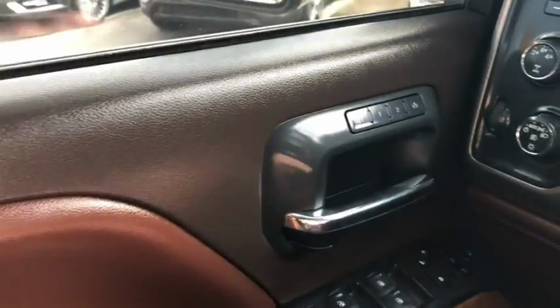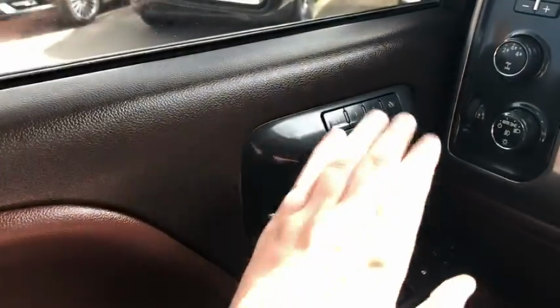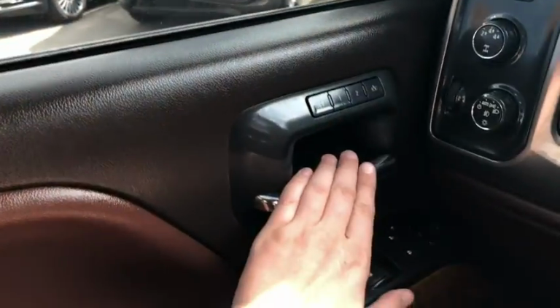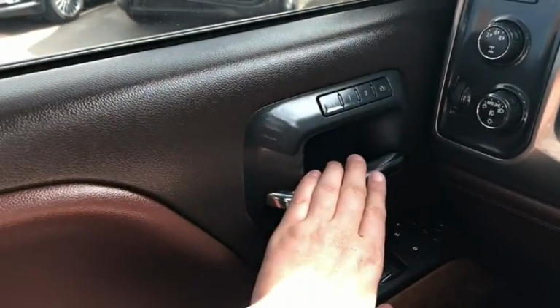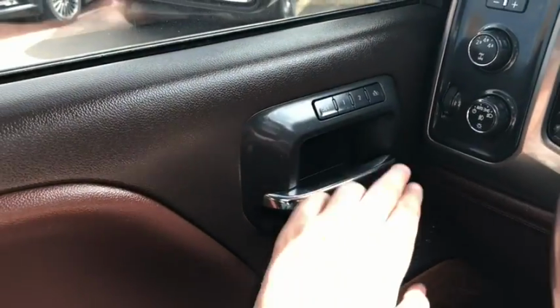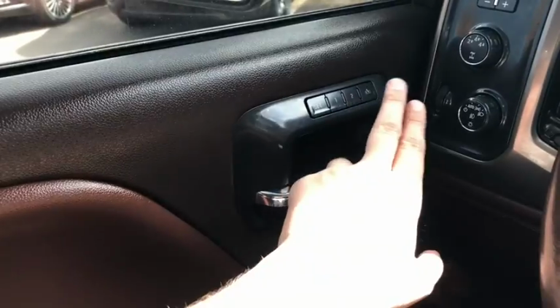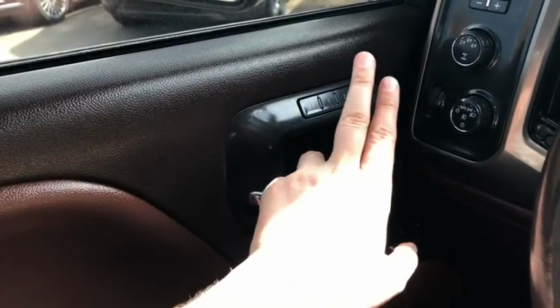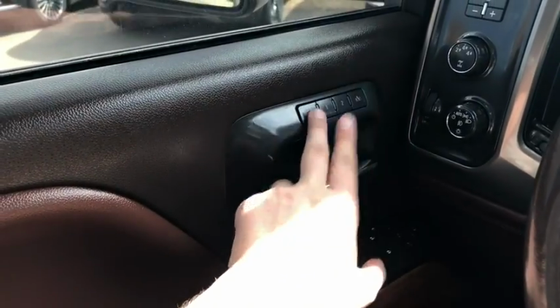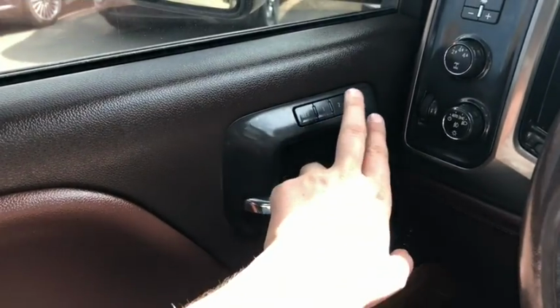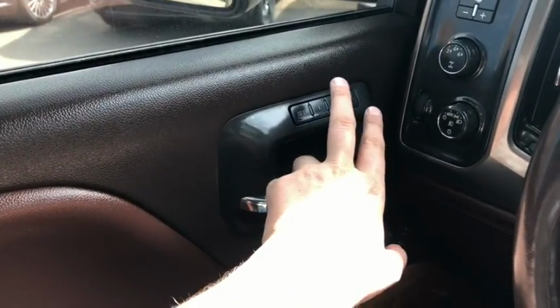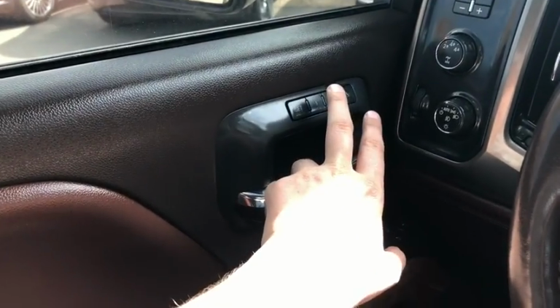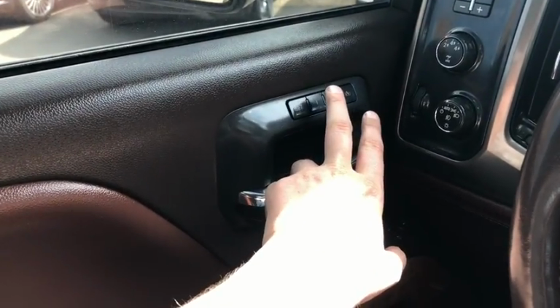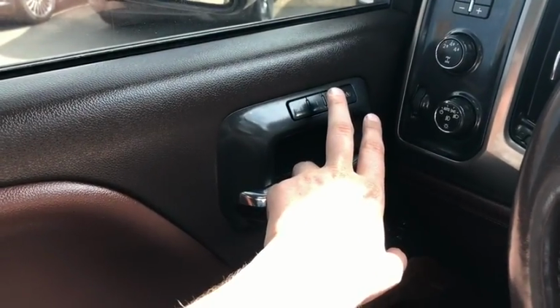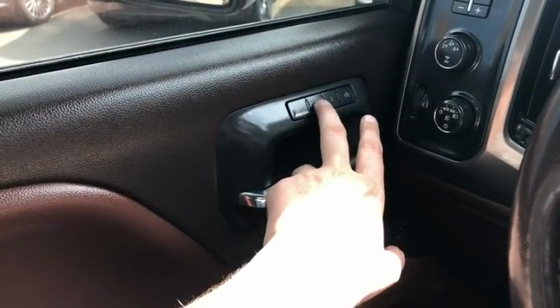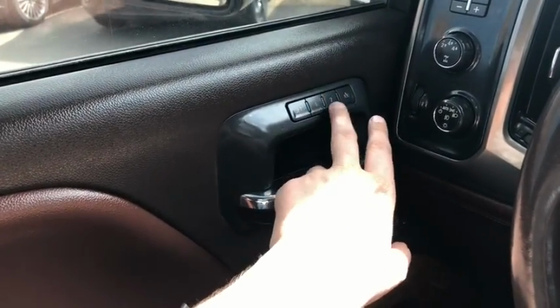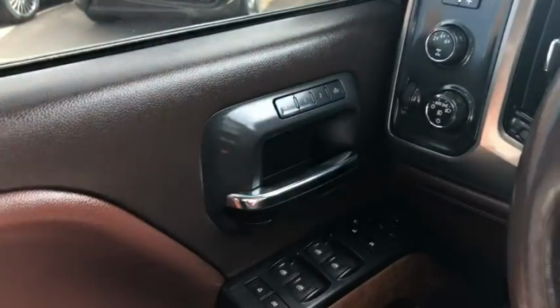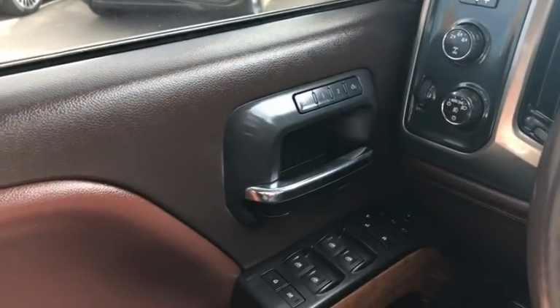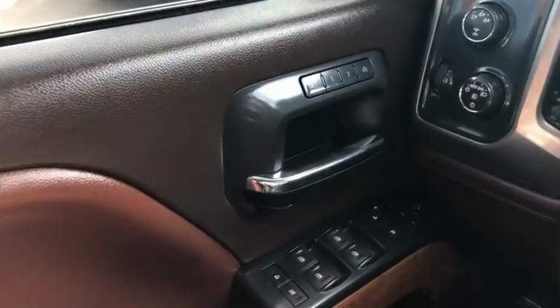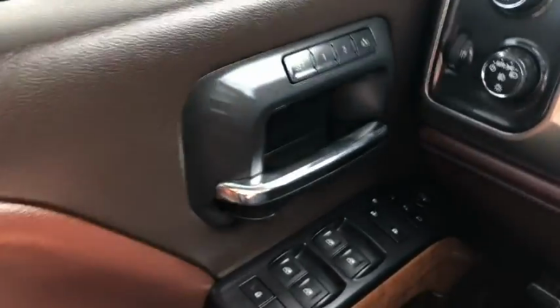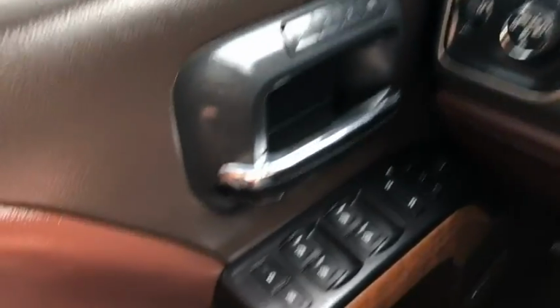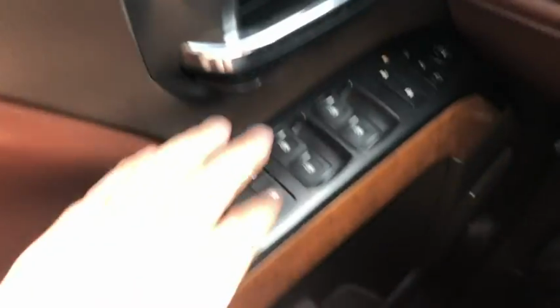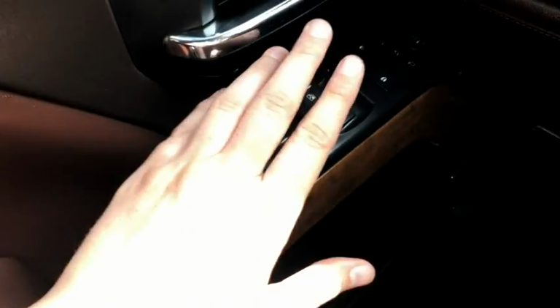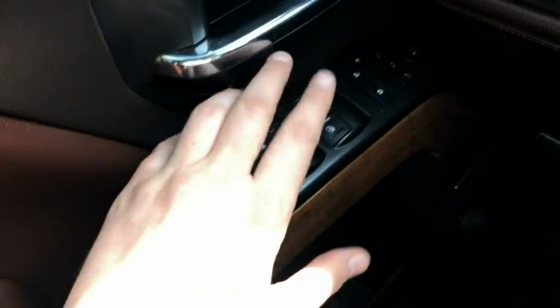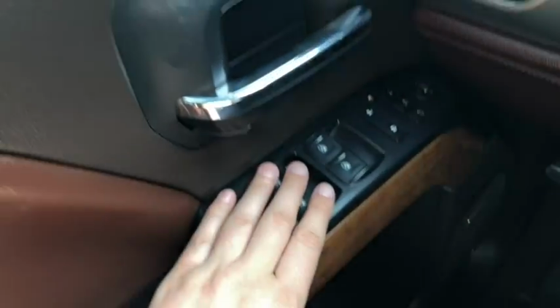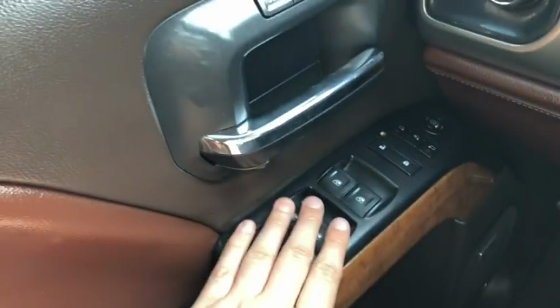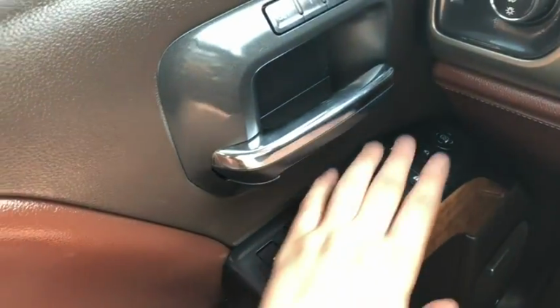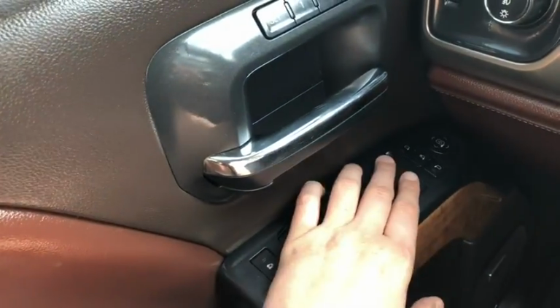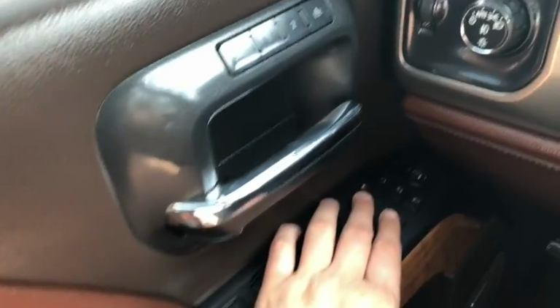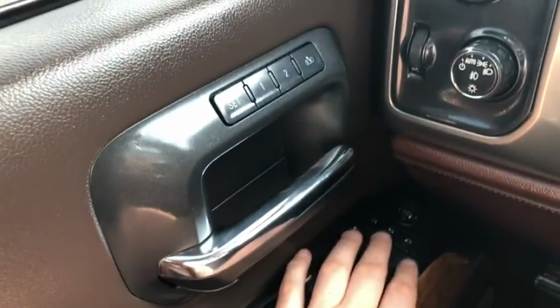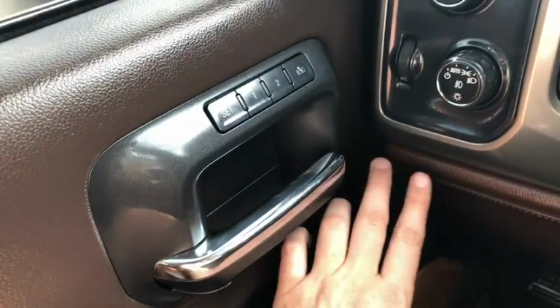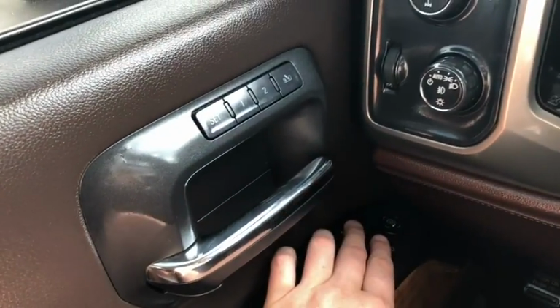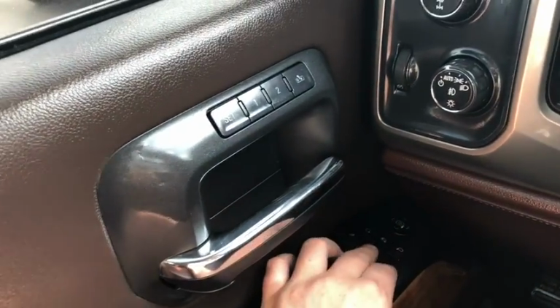You have your chrome handle with memory settings for your power adjustable seats just above. Down below you have your power windows, your power locks, and you also have your power mirrors.